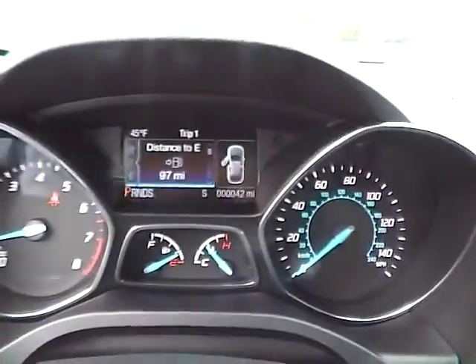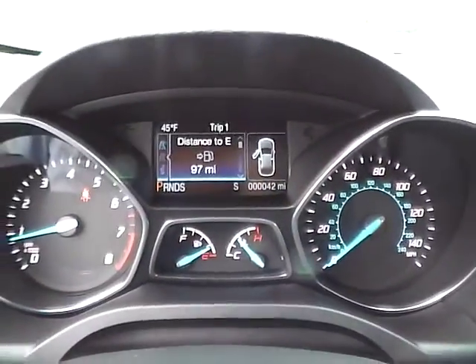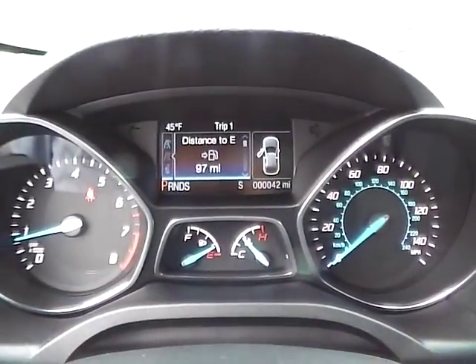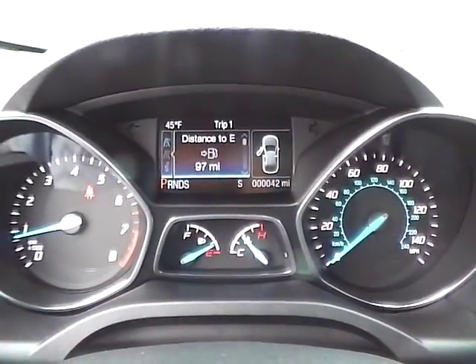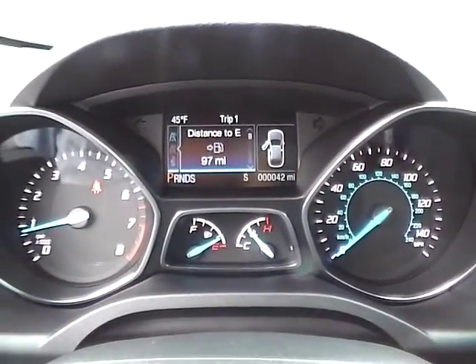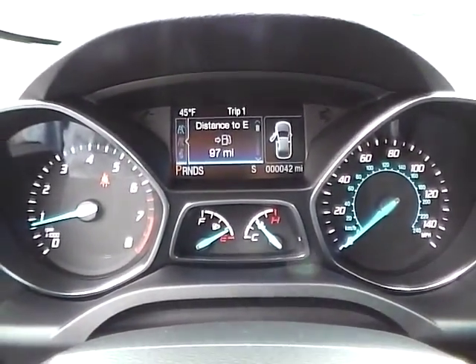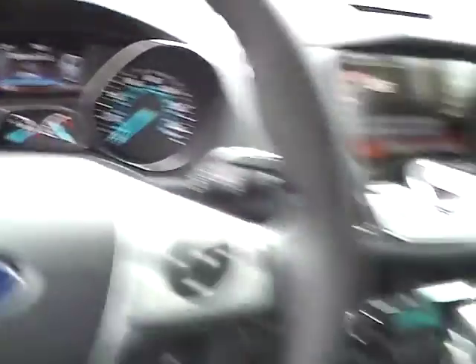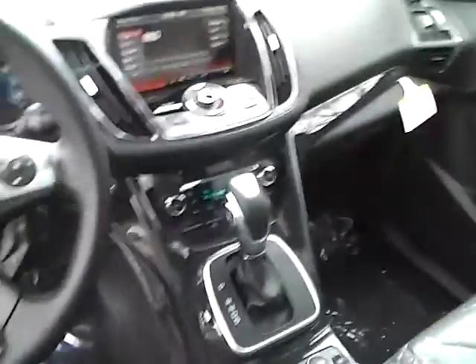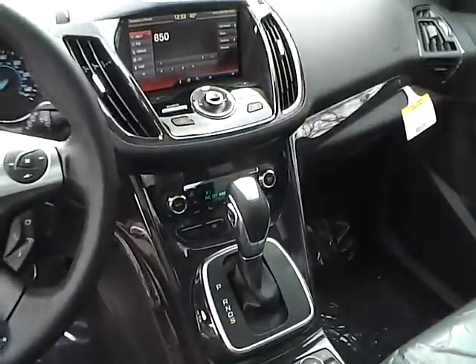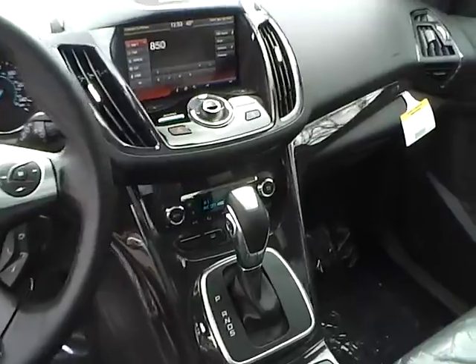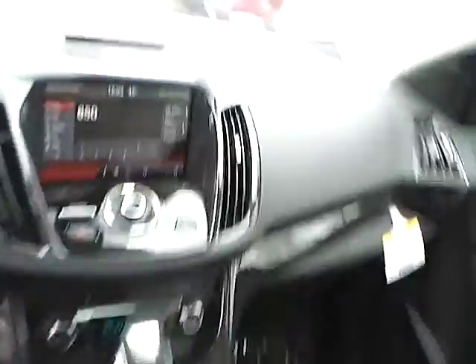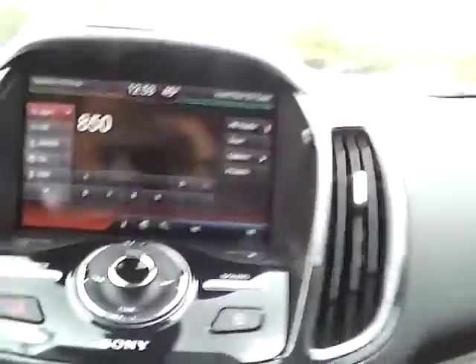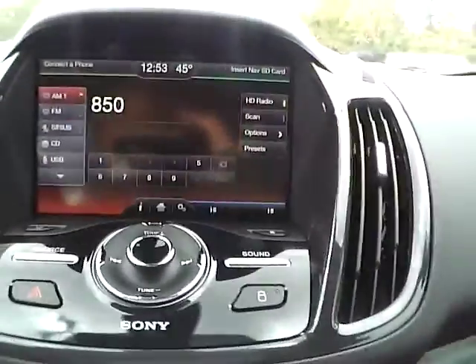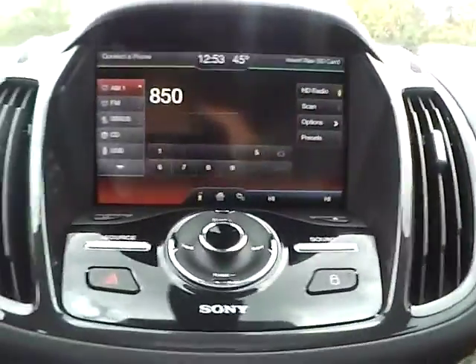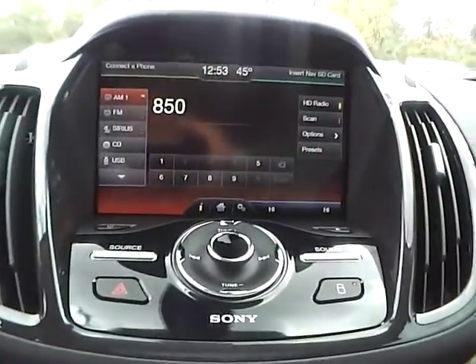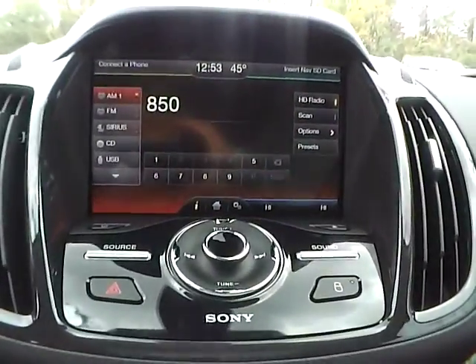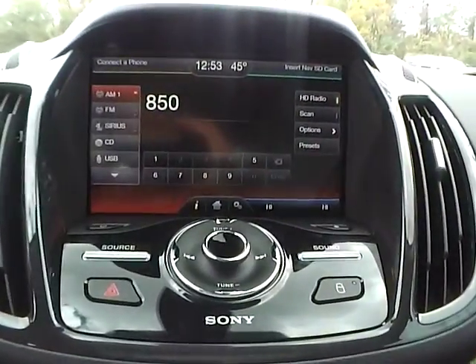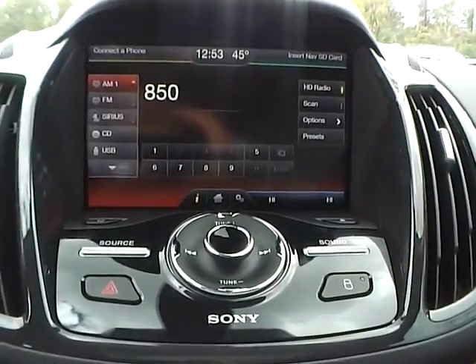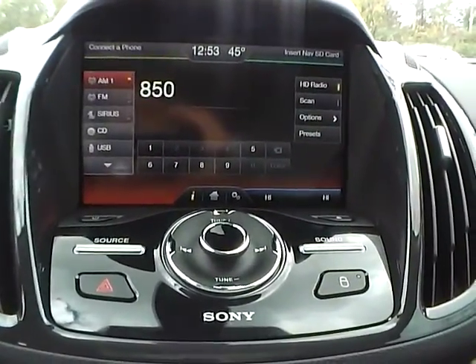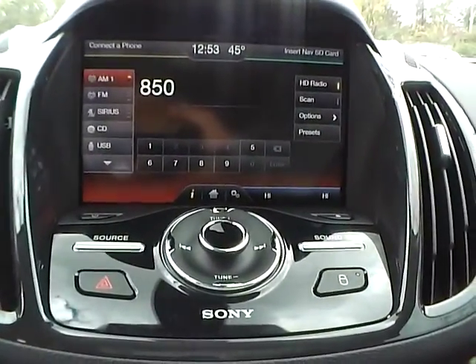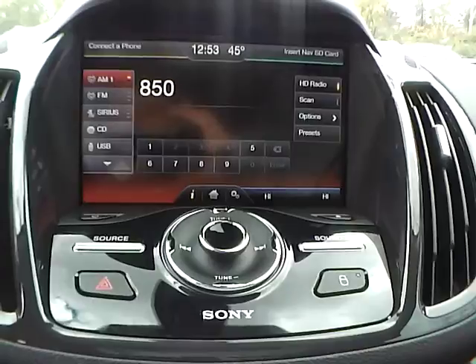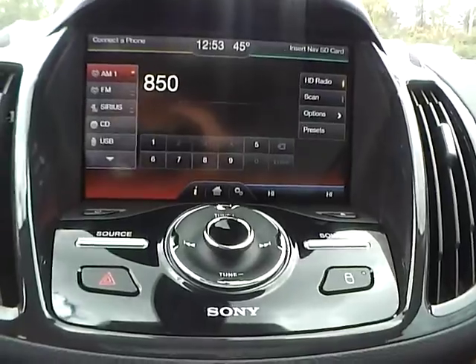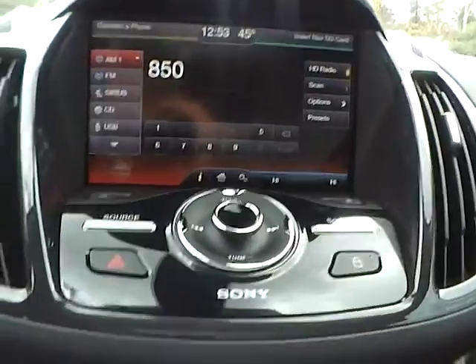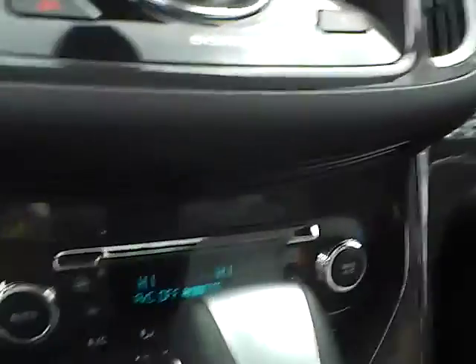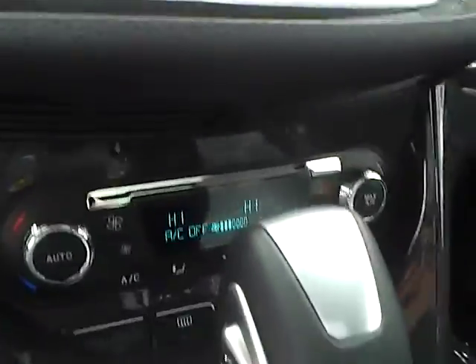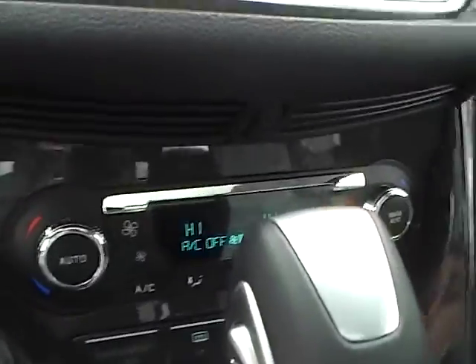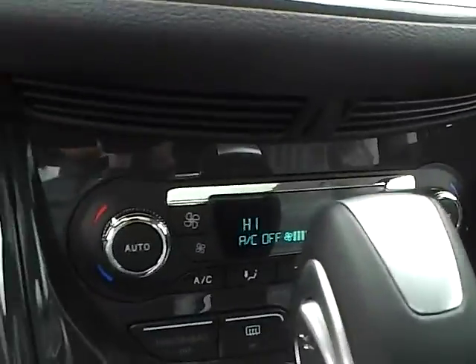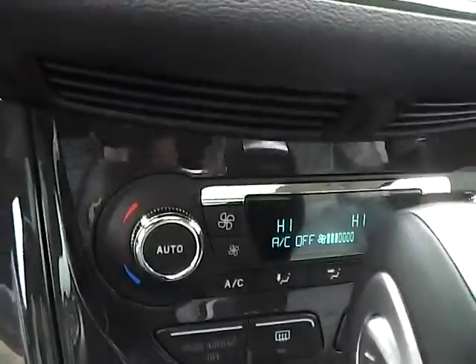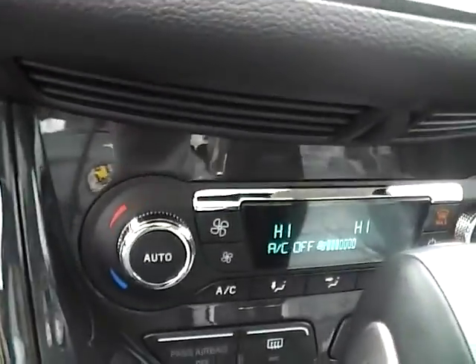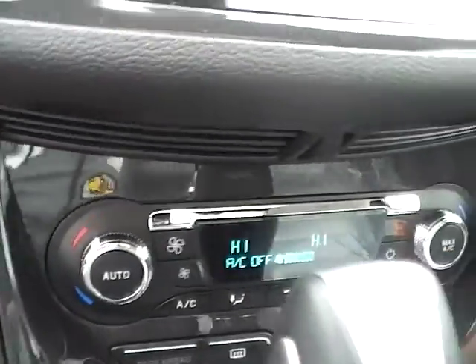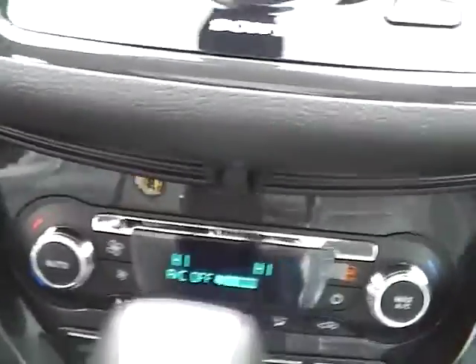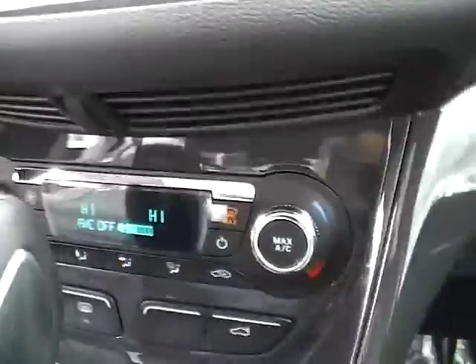We have a nicely lit up gauge cluster. As for the center console, we have AM/FM radio with CD player and Sirius satellite capabilities. We also have climate controls.